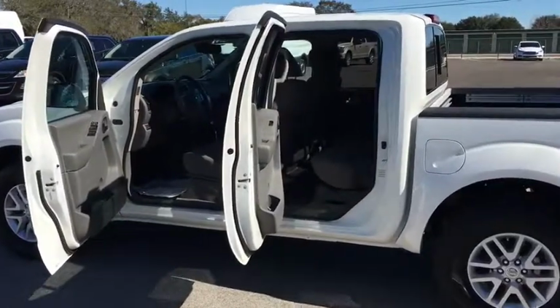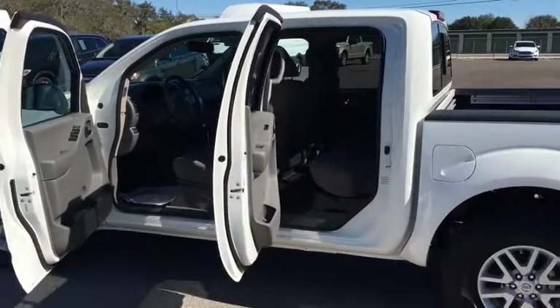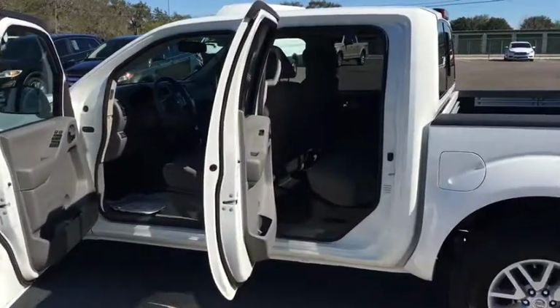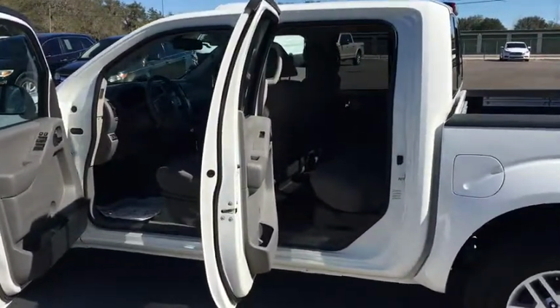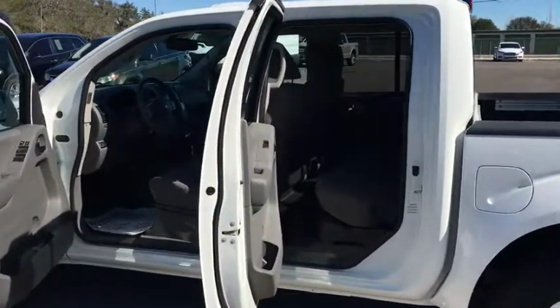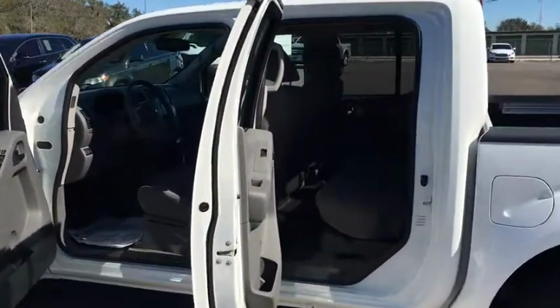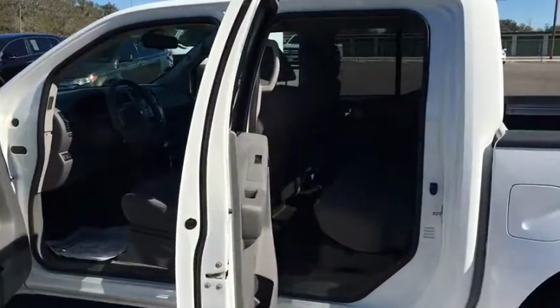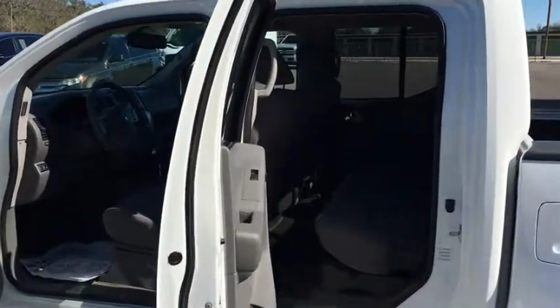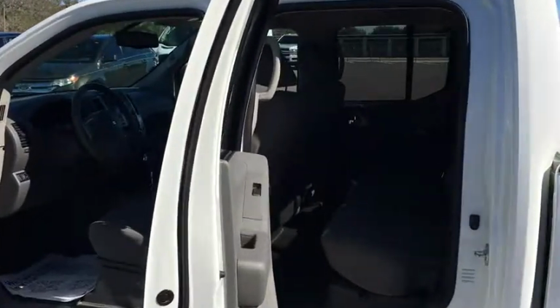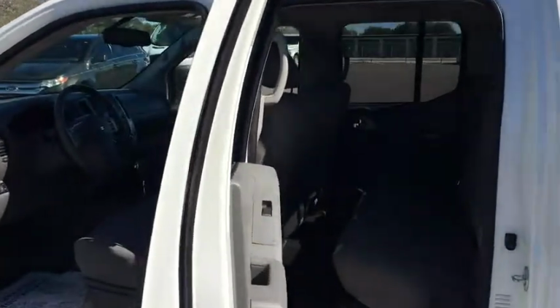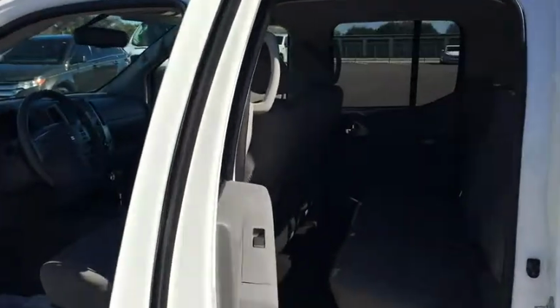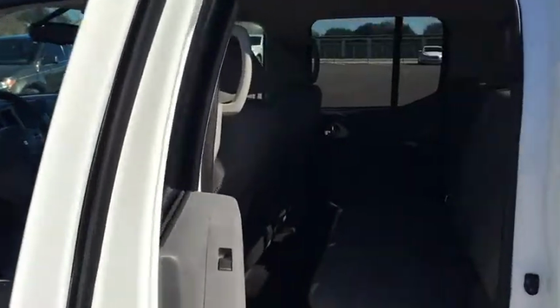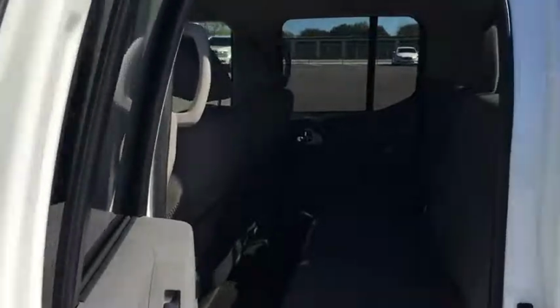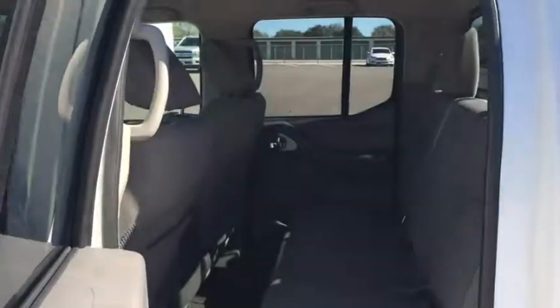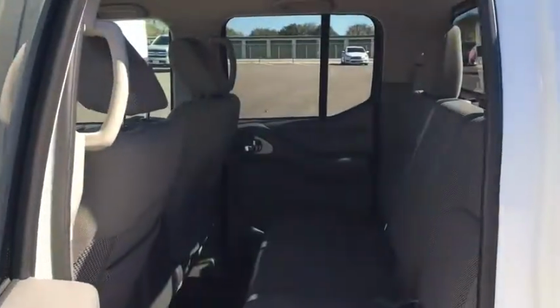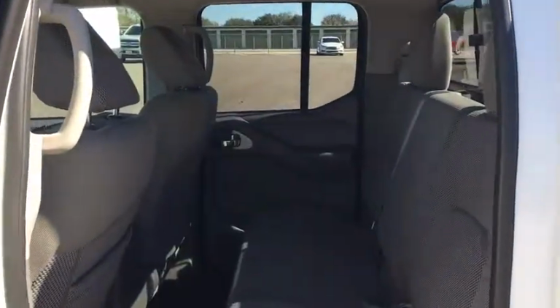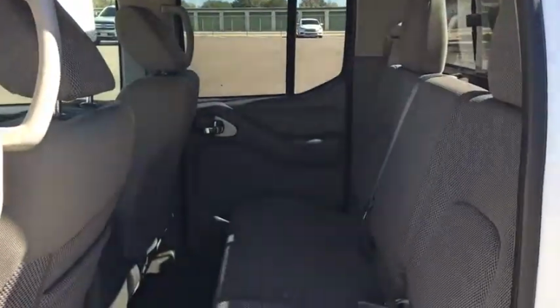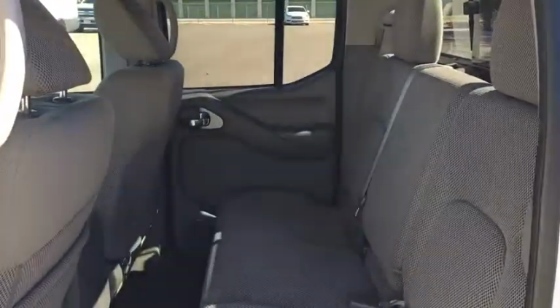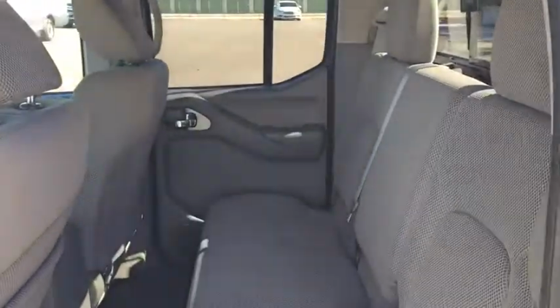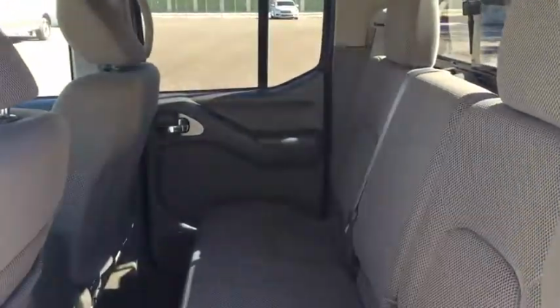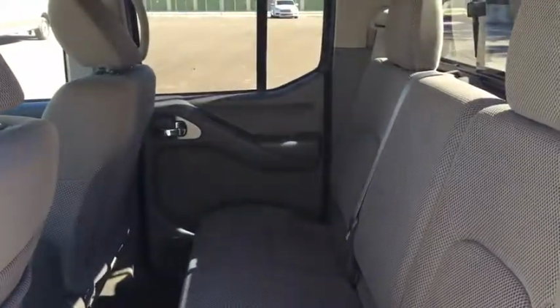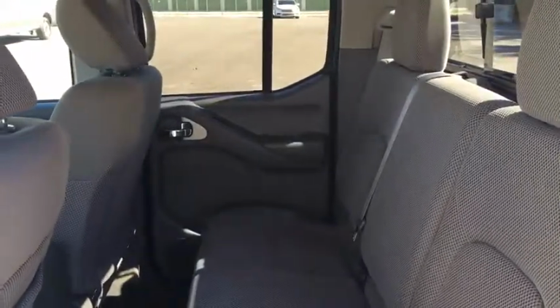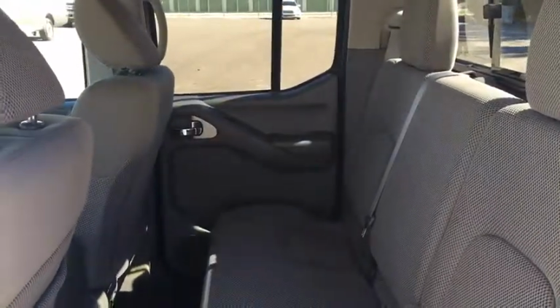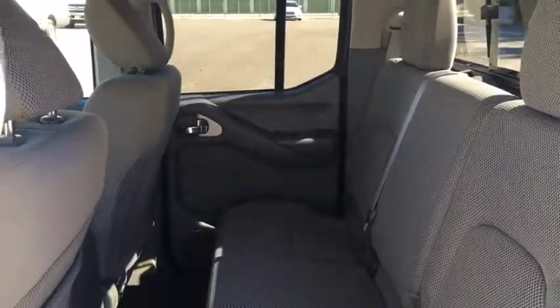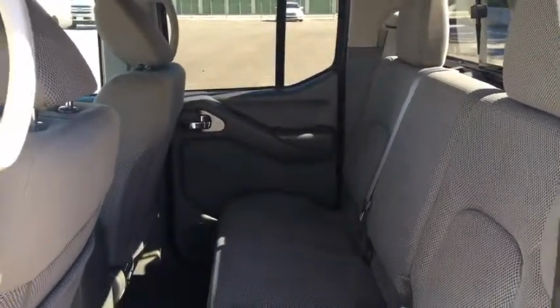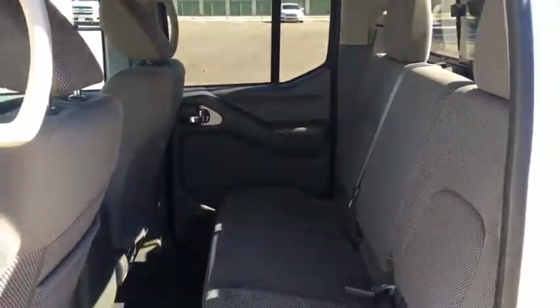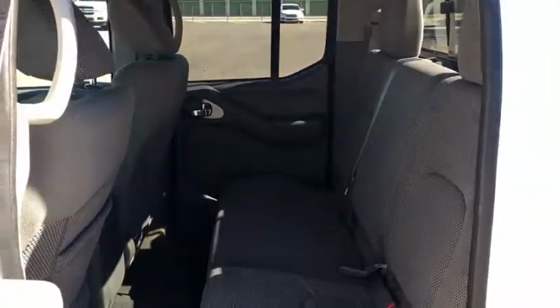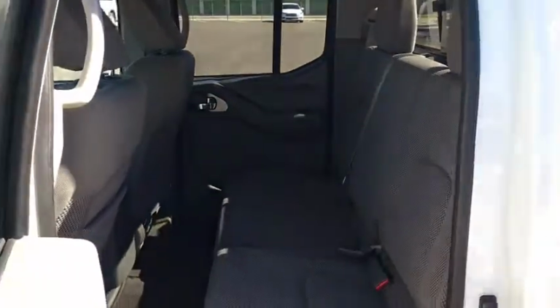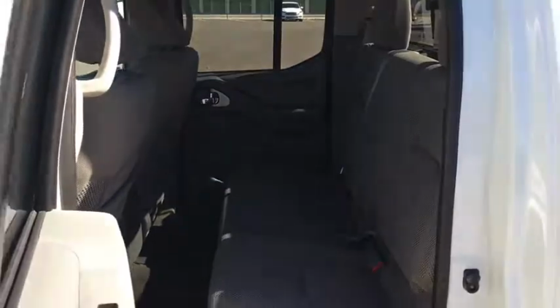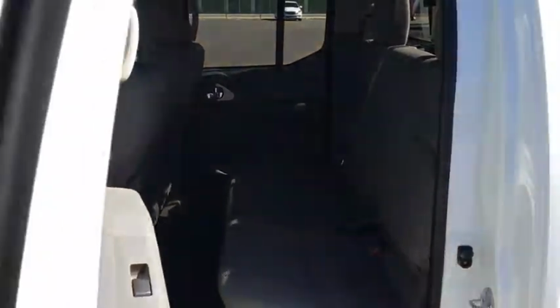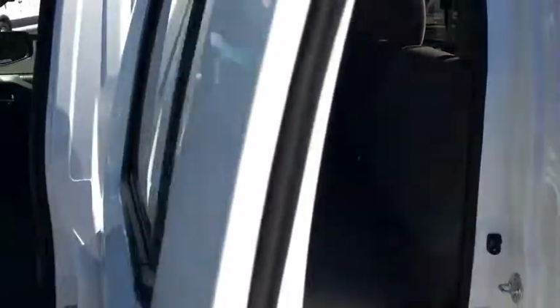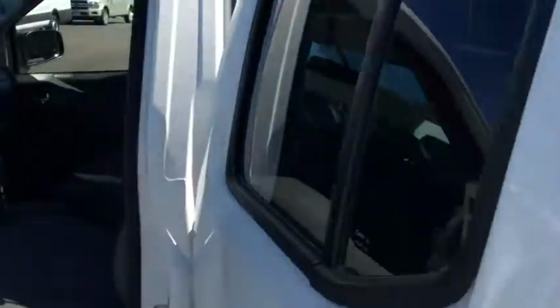Tachometer, overhead console, panic alarm, remote keyless entry, driver vanity mirror, cloth seat trim, front reading lamps, front bucket seats, and tilt steering wheel.